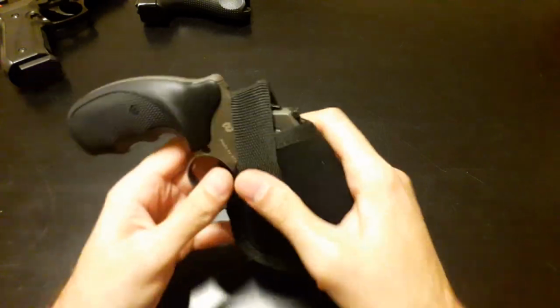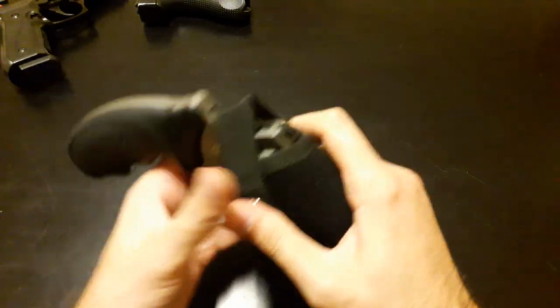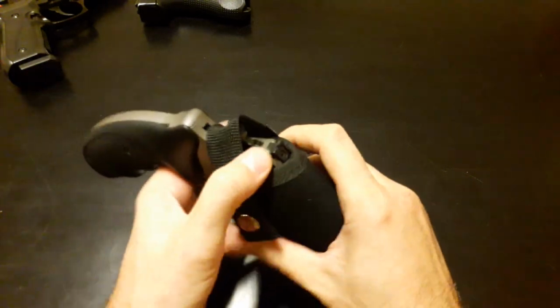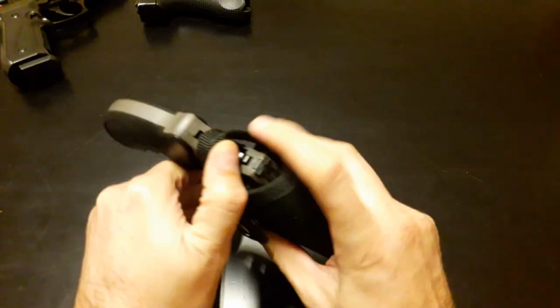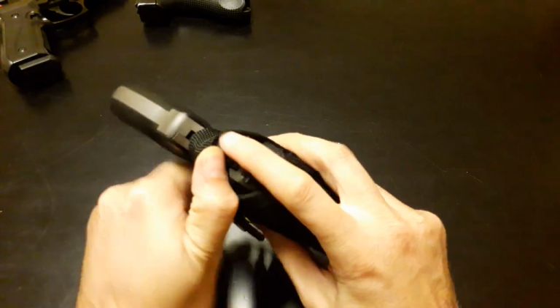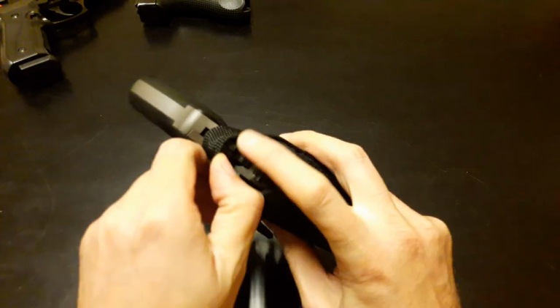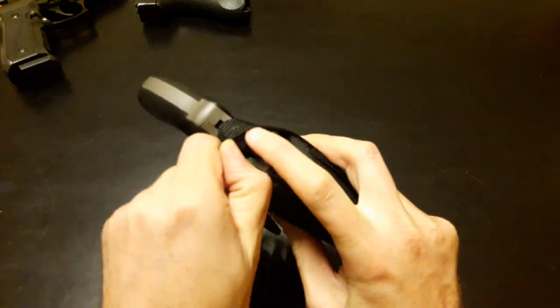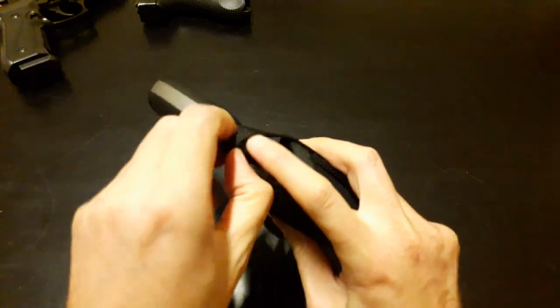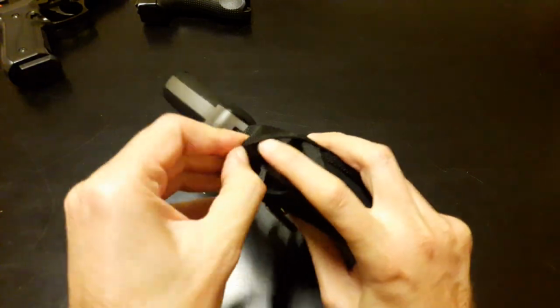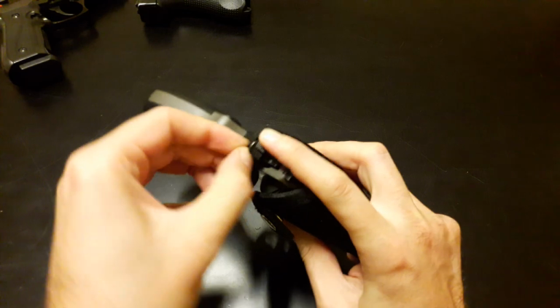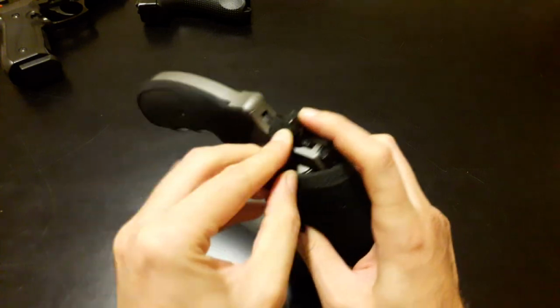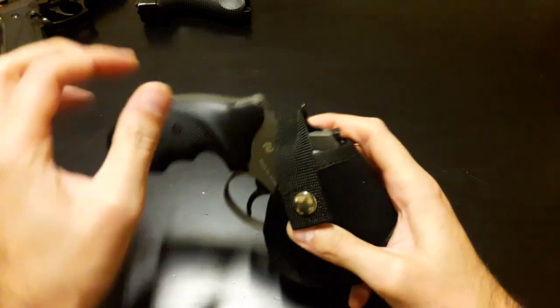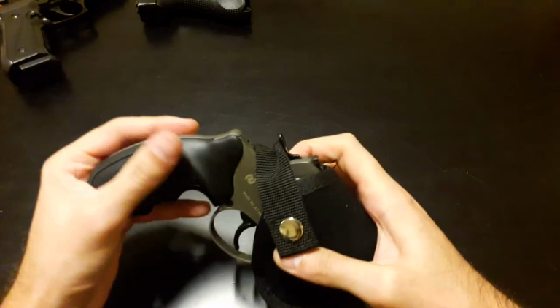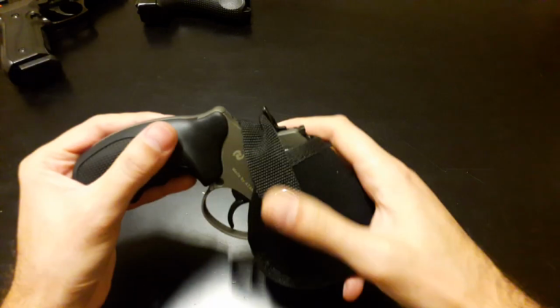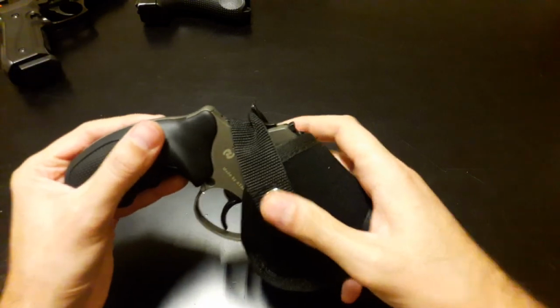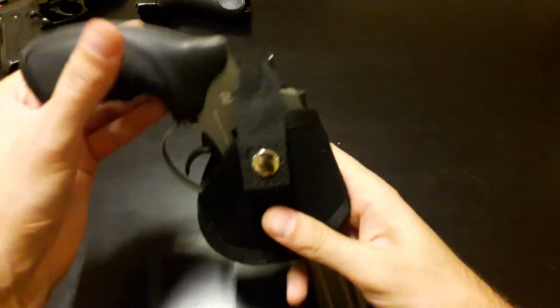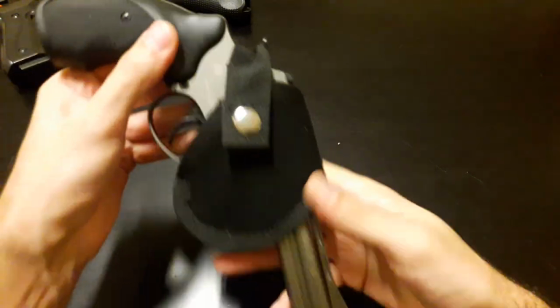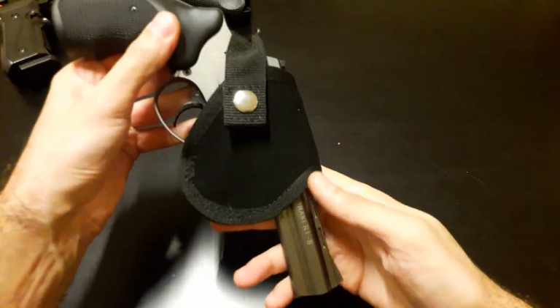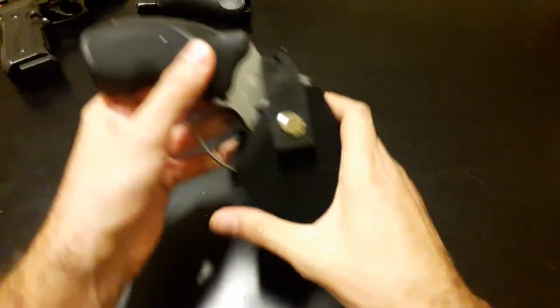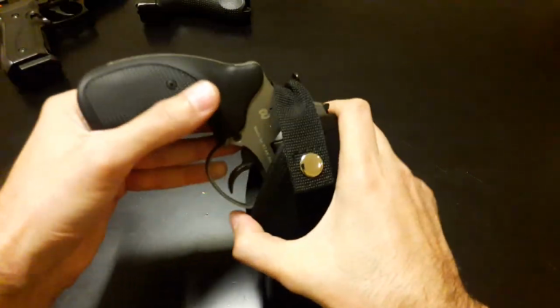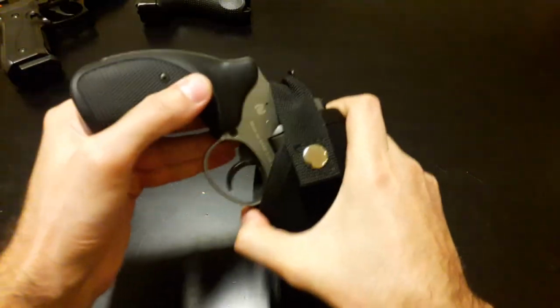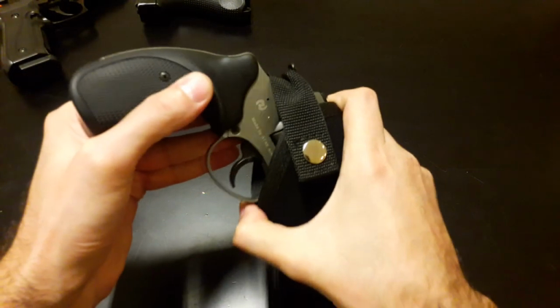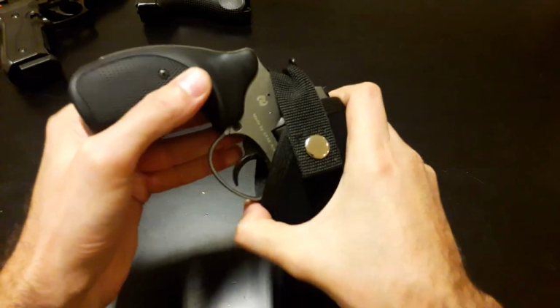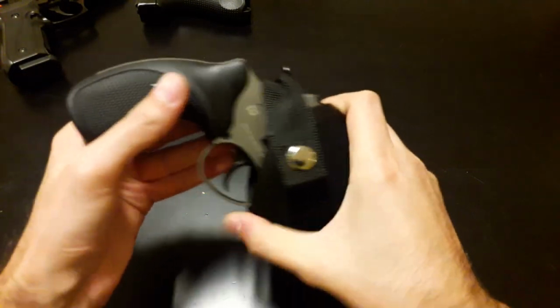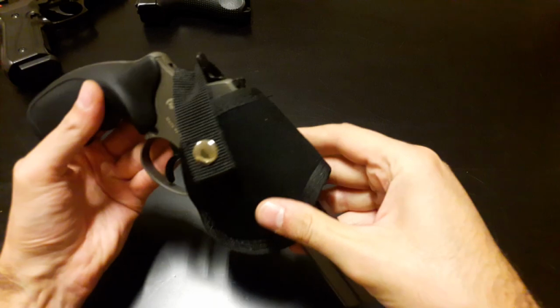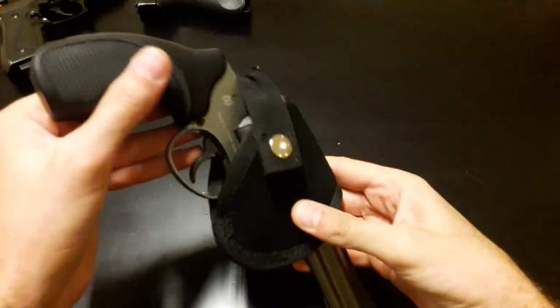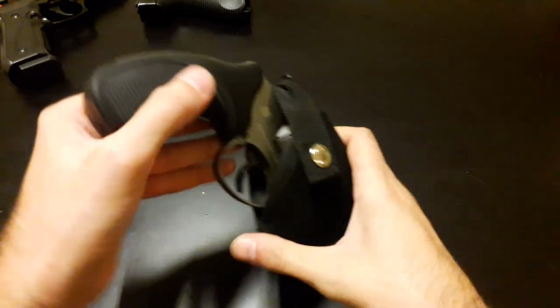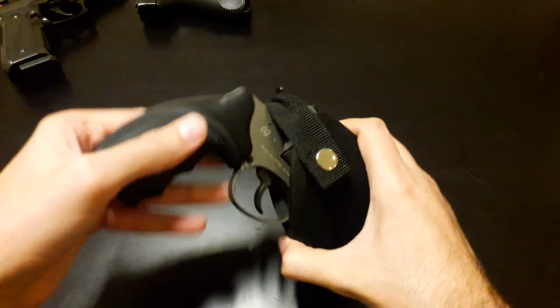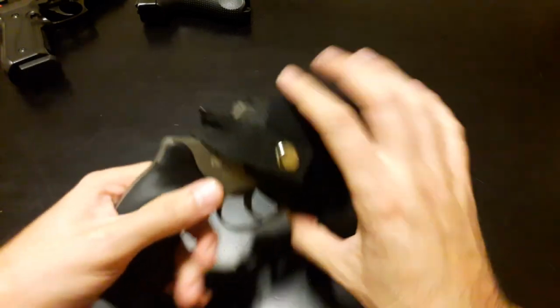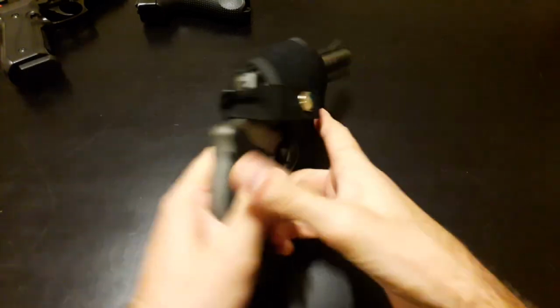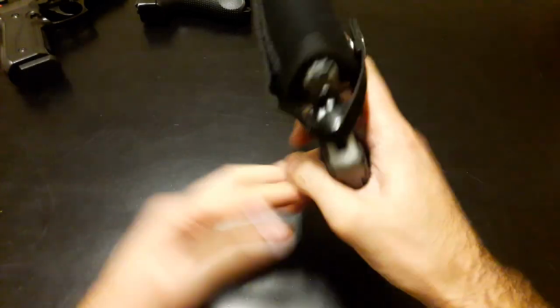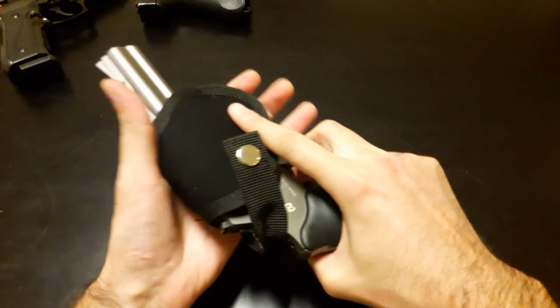Basically that's it. You can now barely tighten this. So you can also use it for your revolver as well.